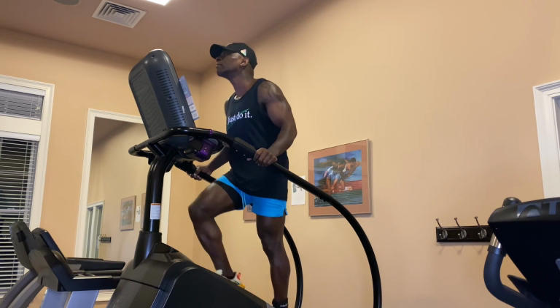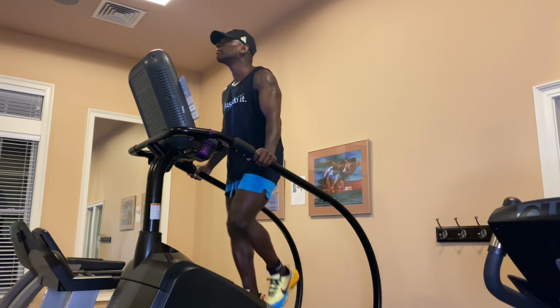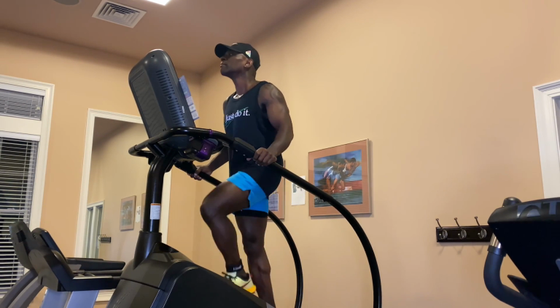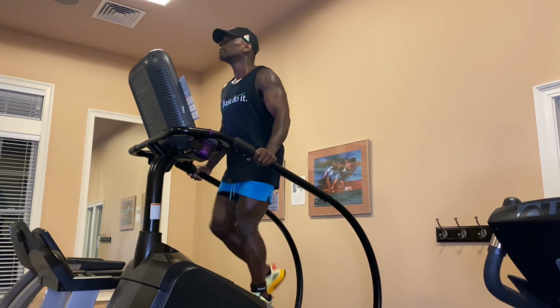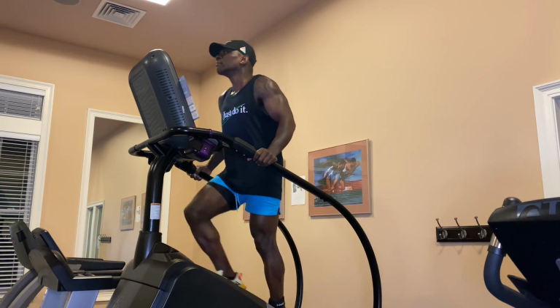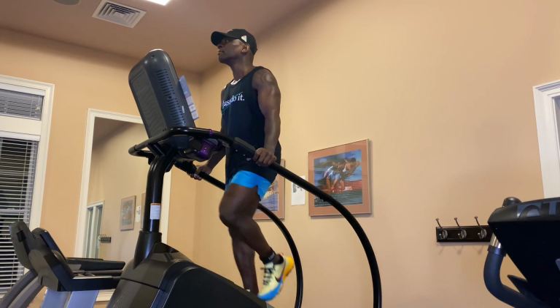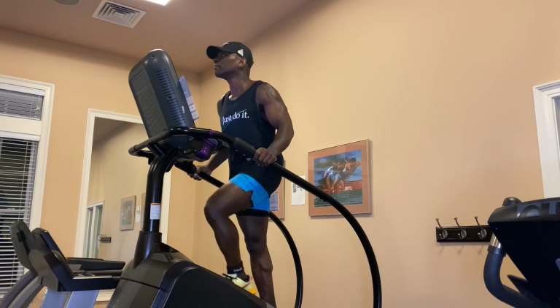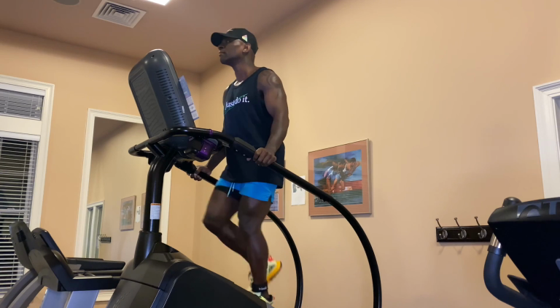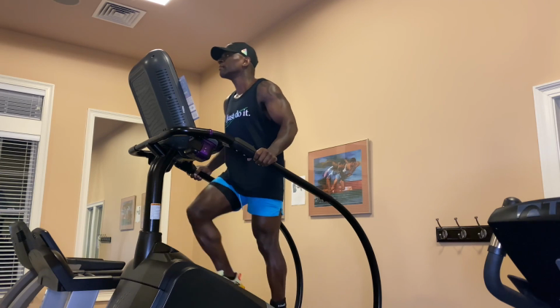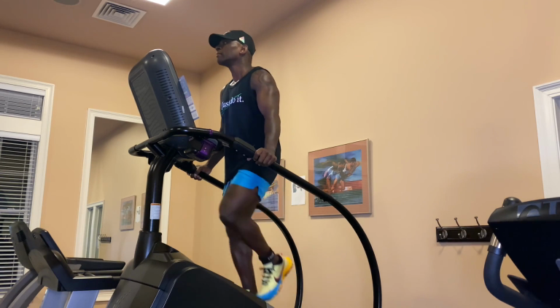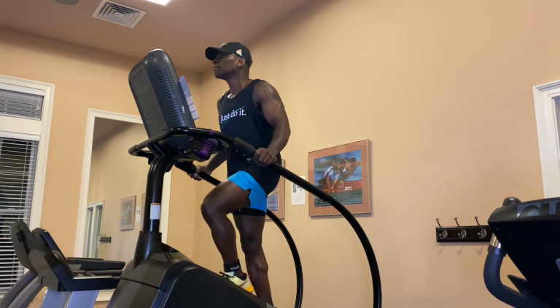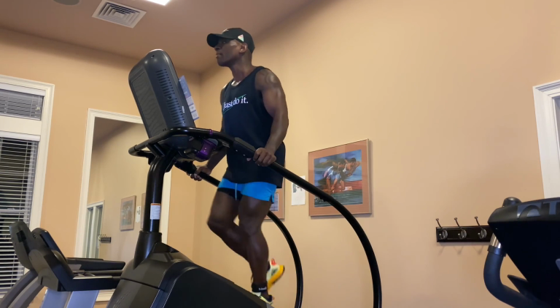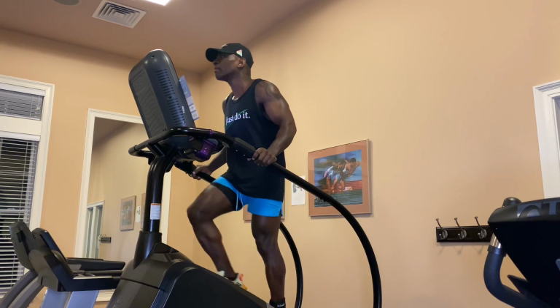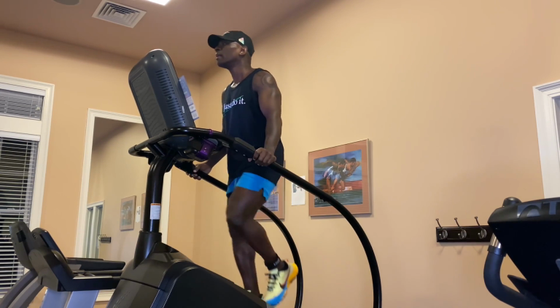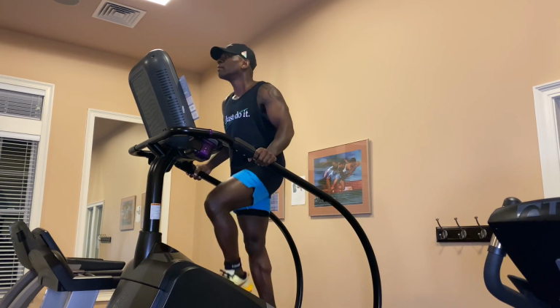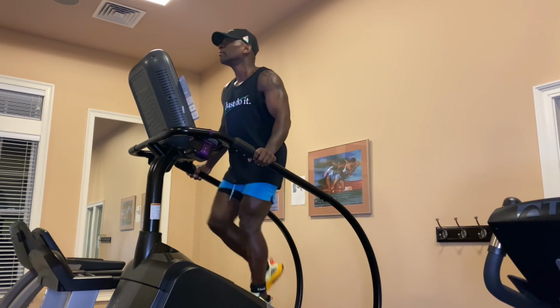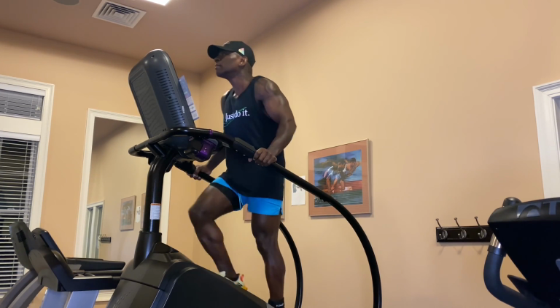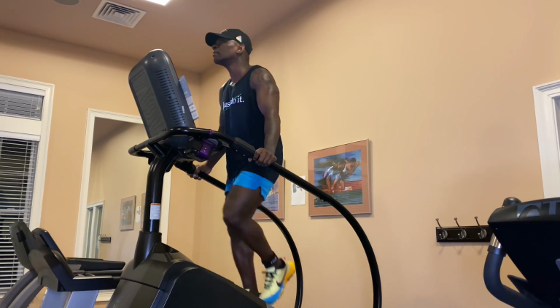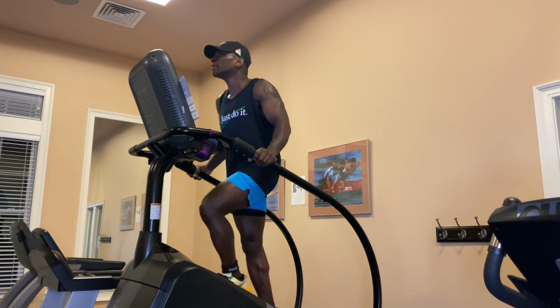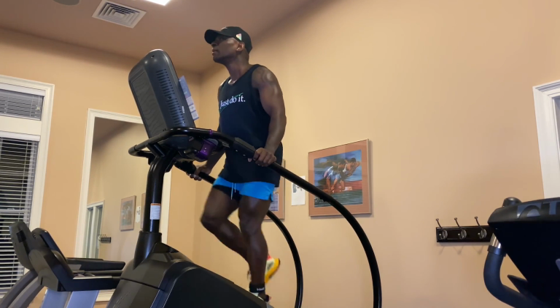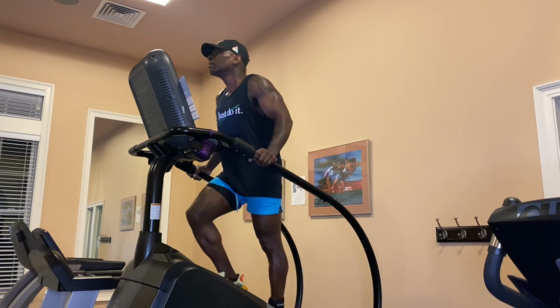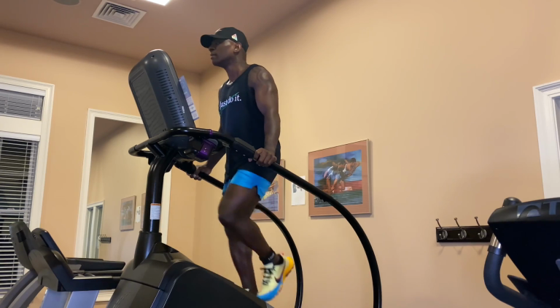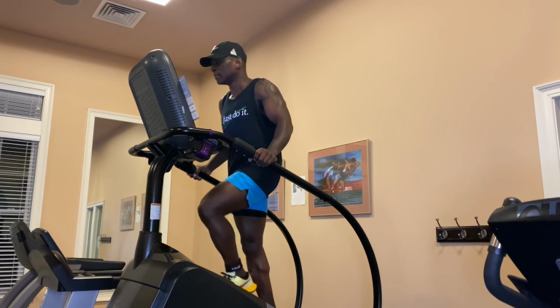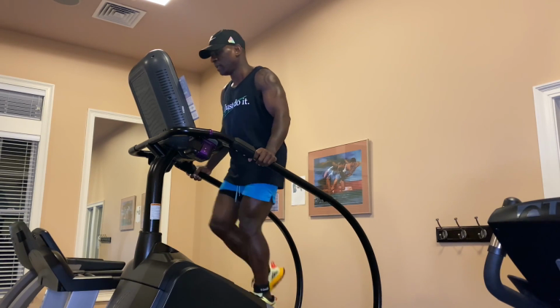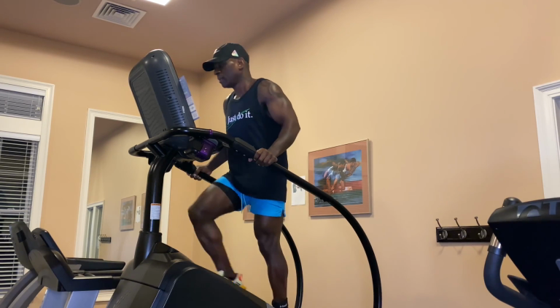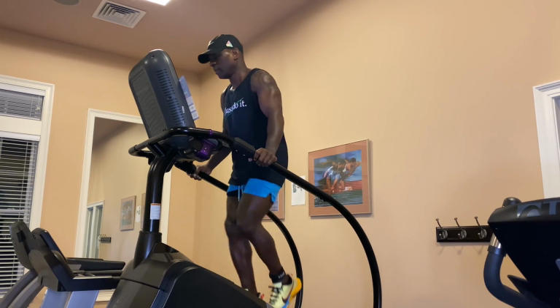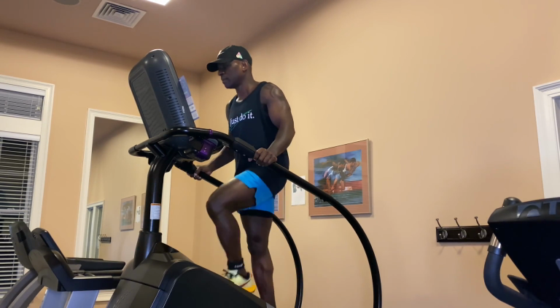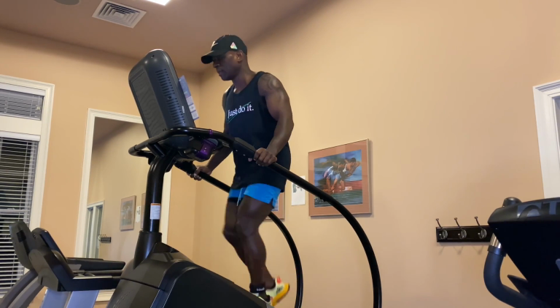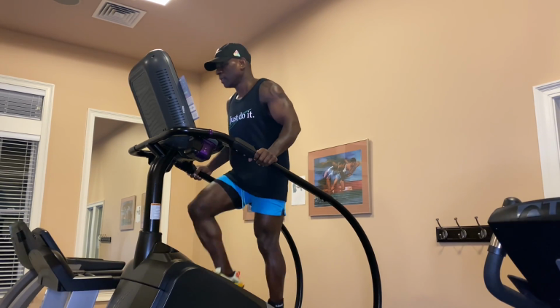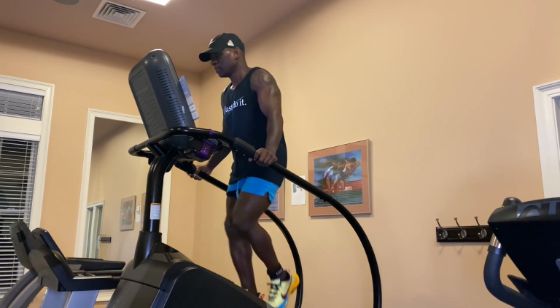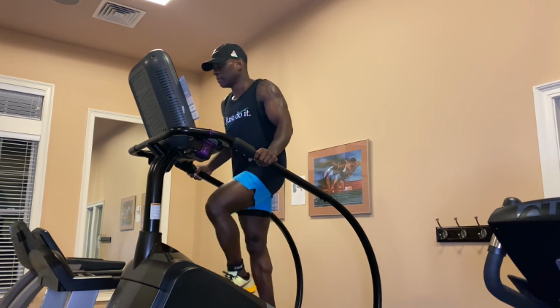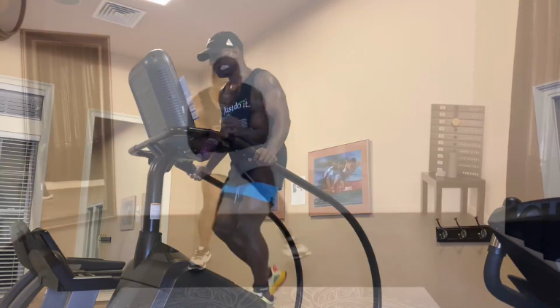By combining my activity level and reducing my calories by 500 every day, I was able to create a deficit of over 1,000 calories every single day, which helped me lose one pound every day.